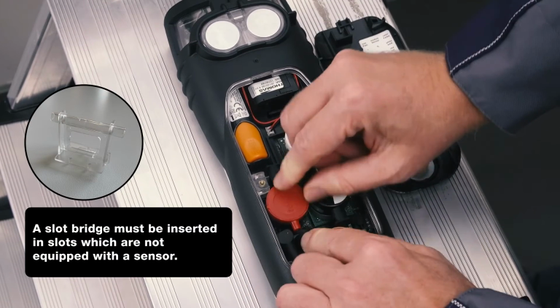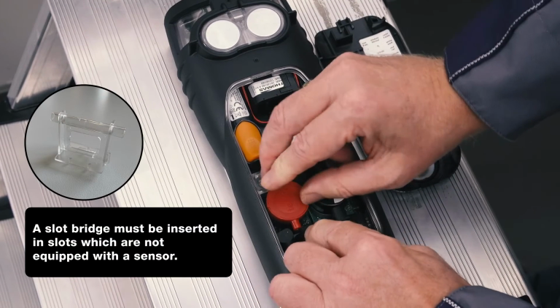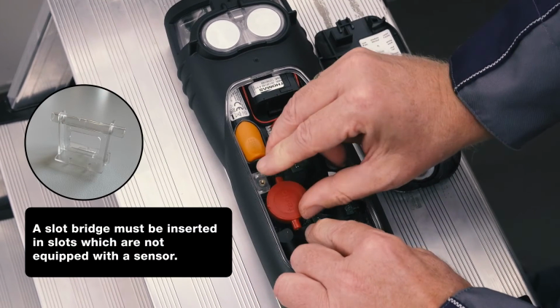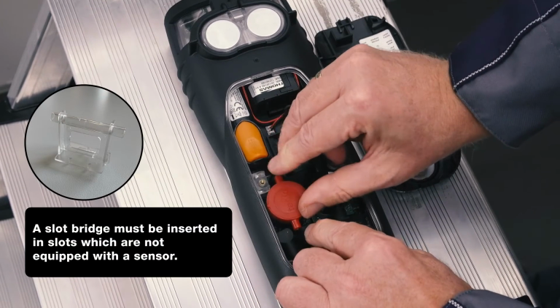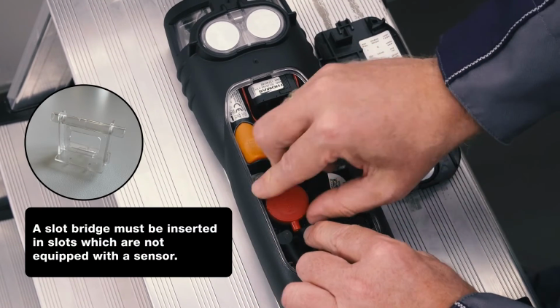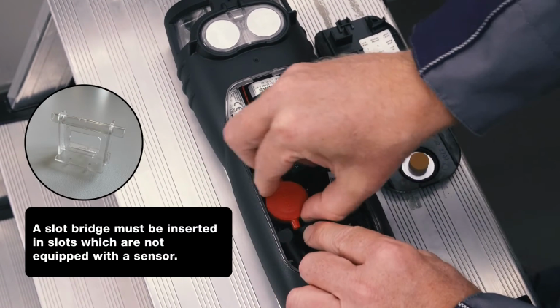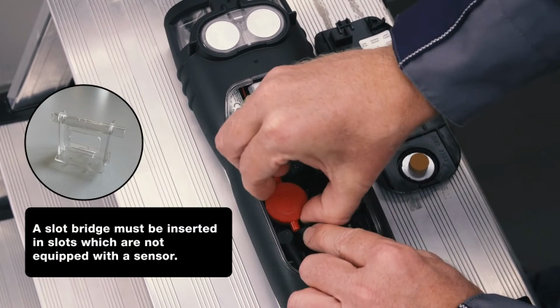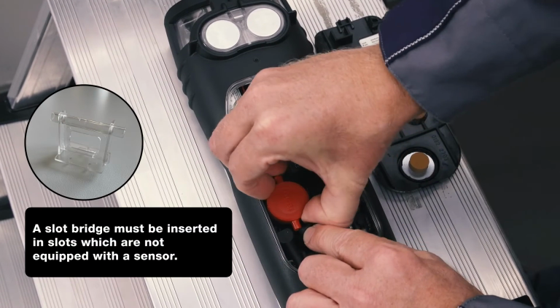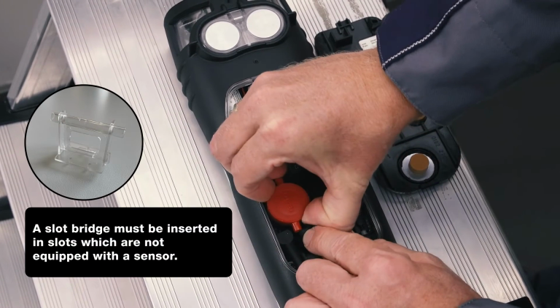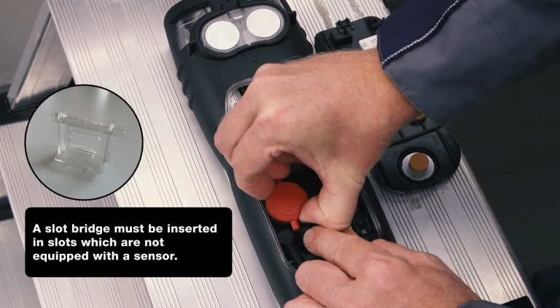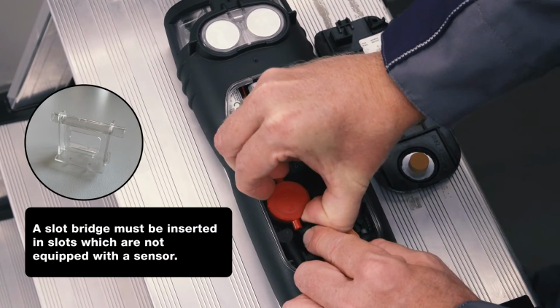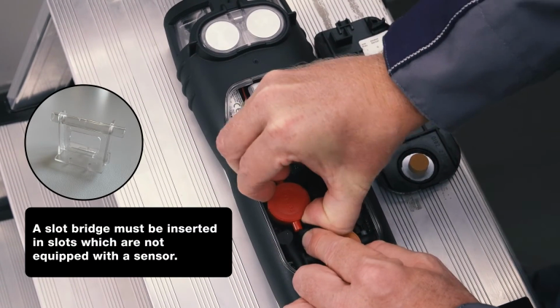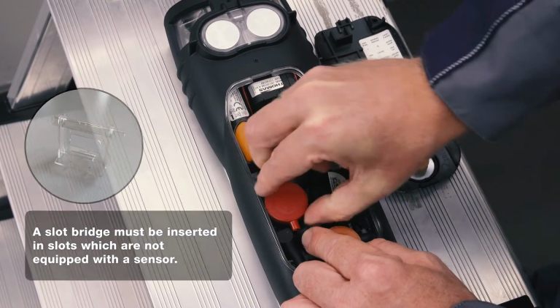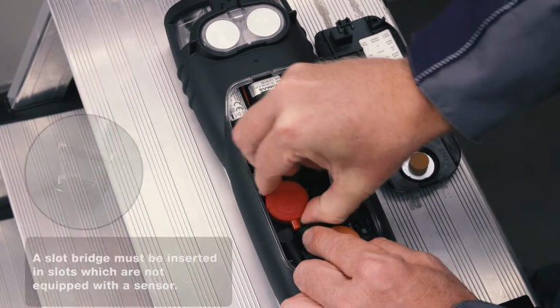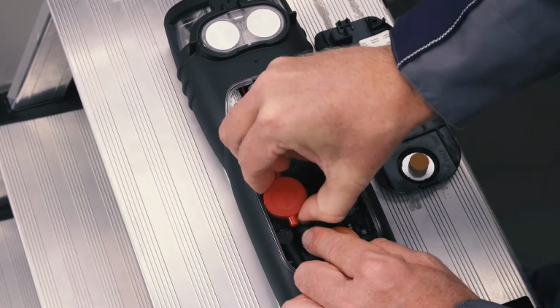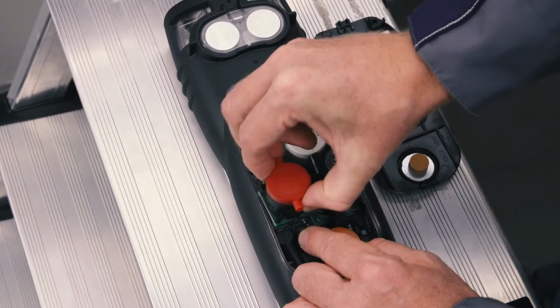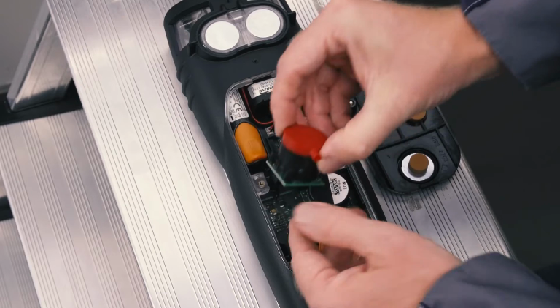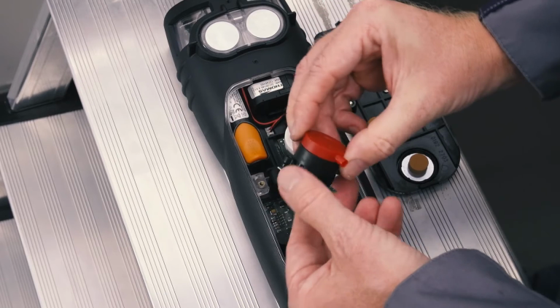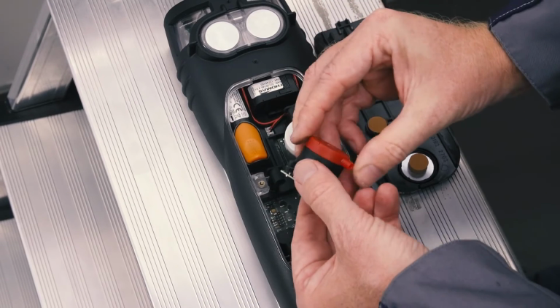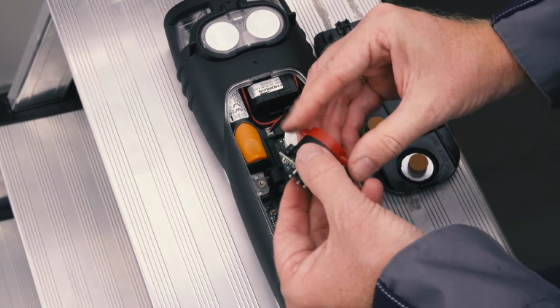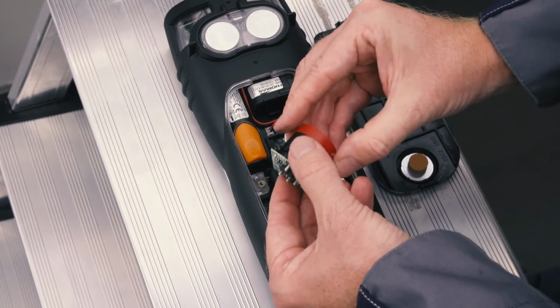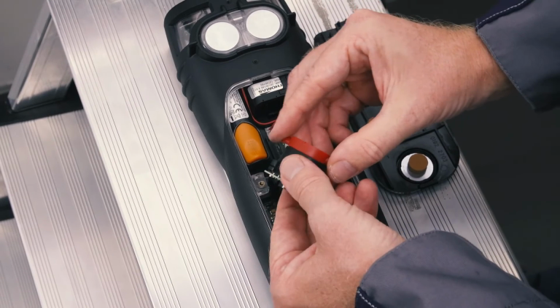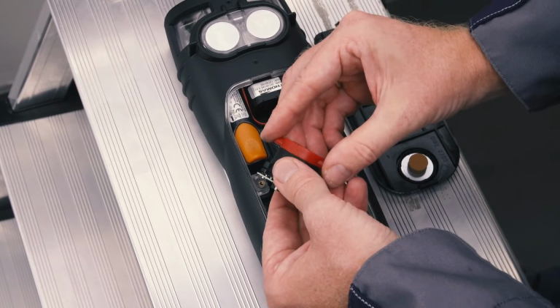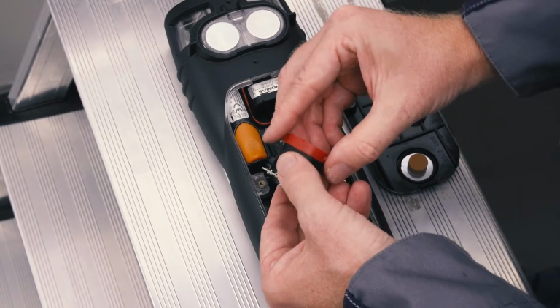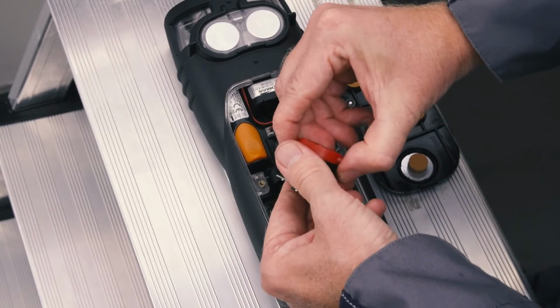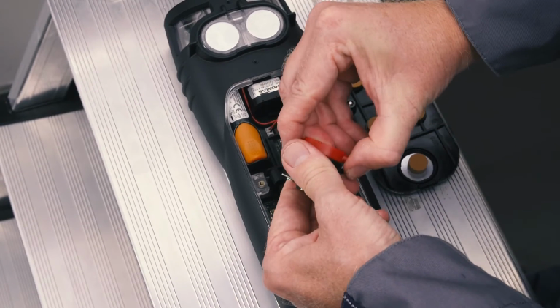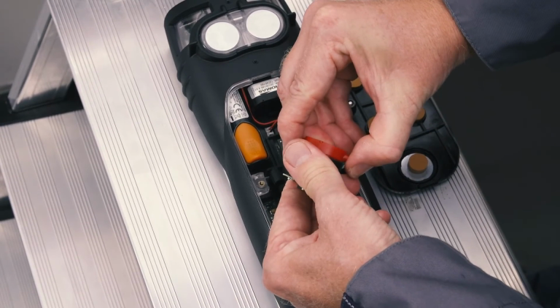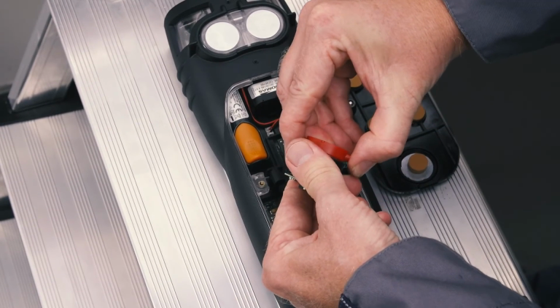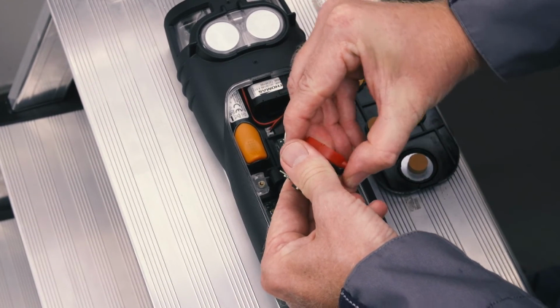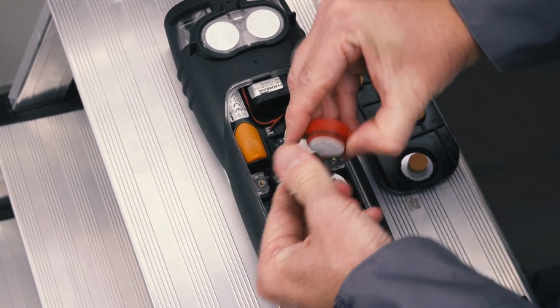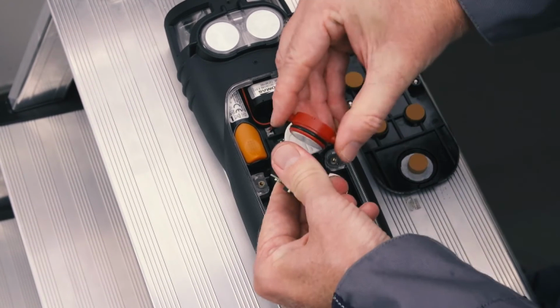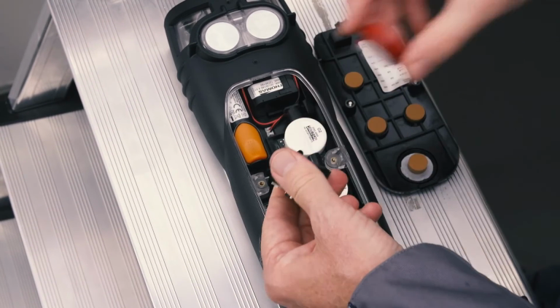To replace a sensor, the hose connections are disconnected from the sensor and the sensor is pulled out upwards. The H2-compensated CO sensor and the NO sensor are equipped with replaceable filters to neutralize cross gases.